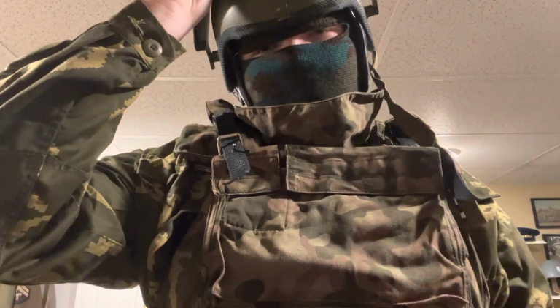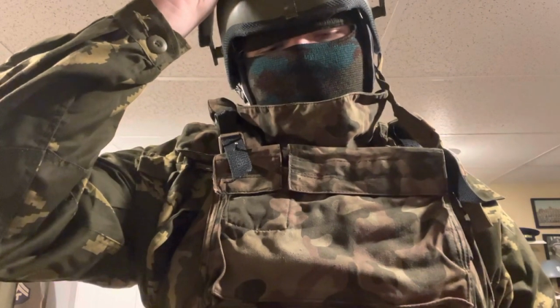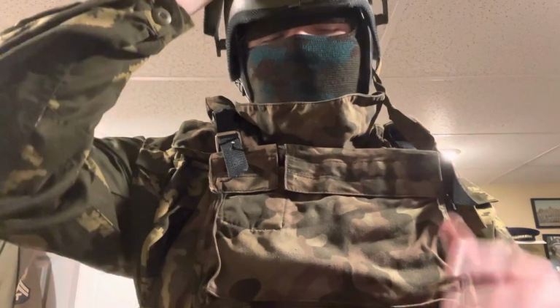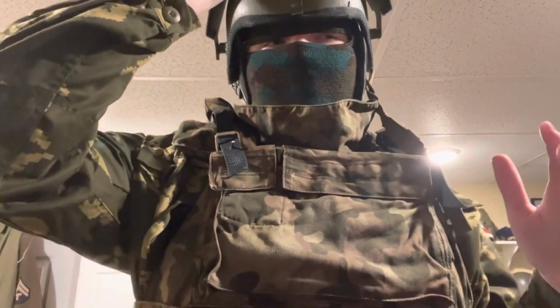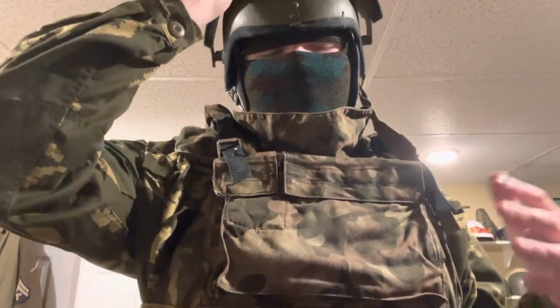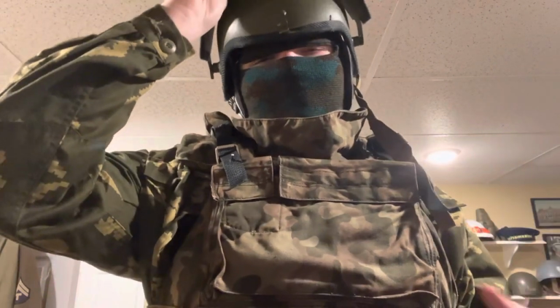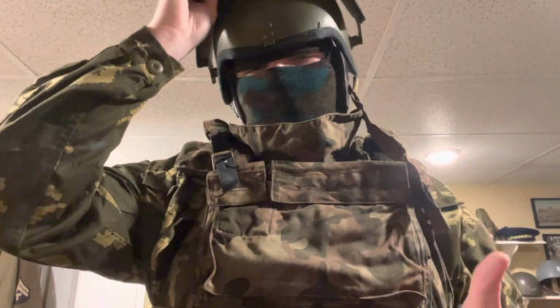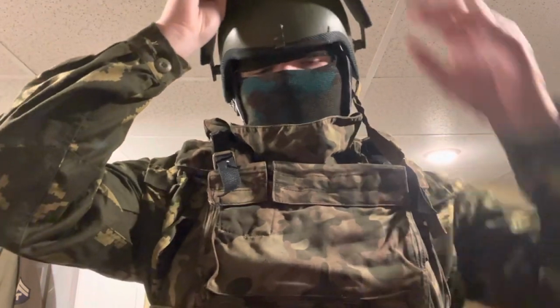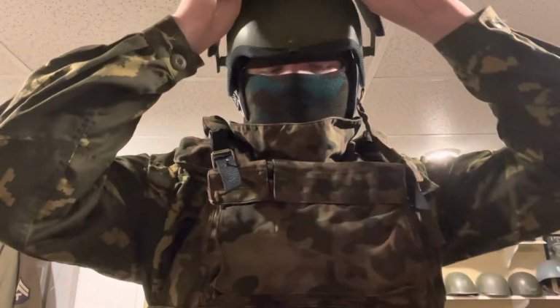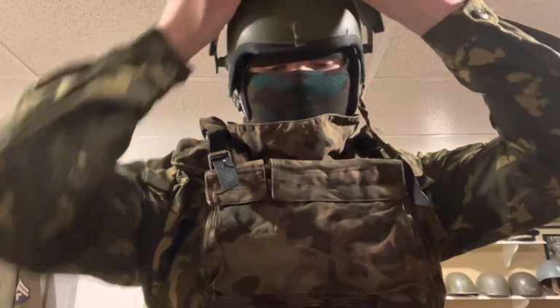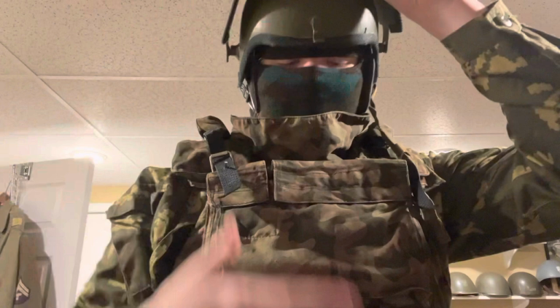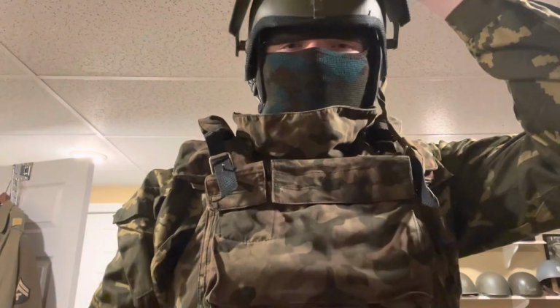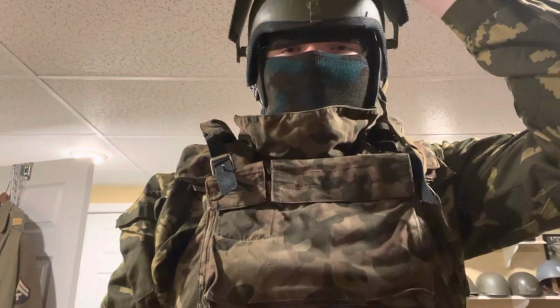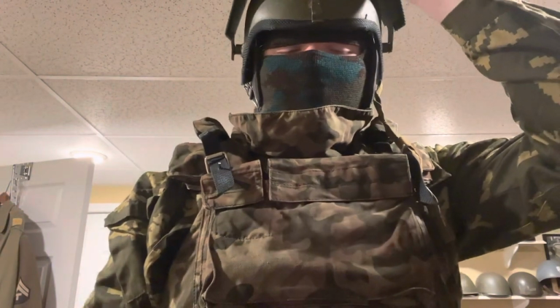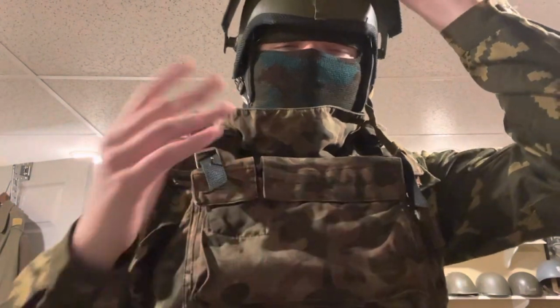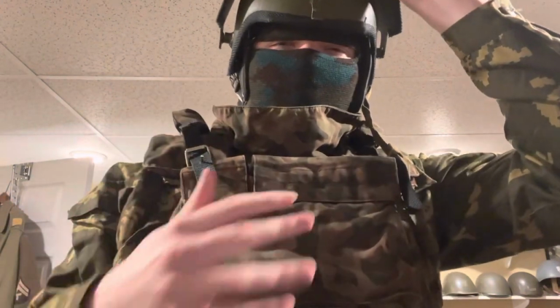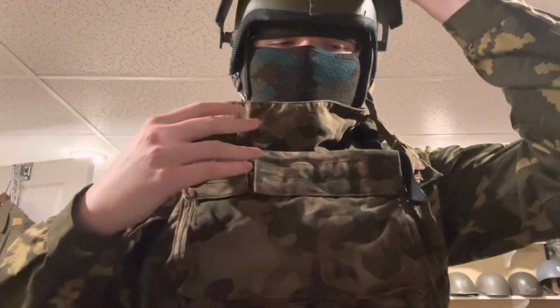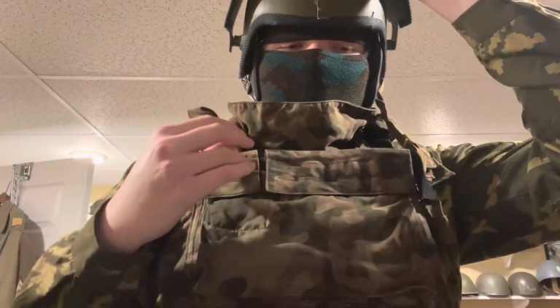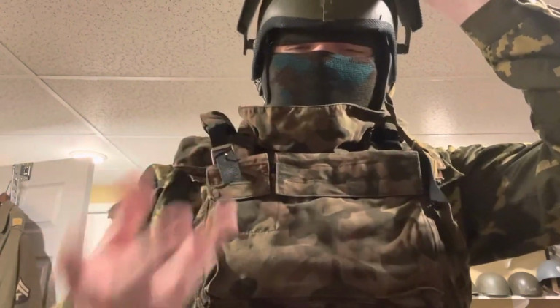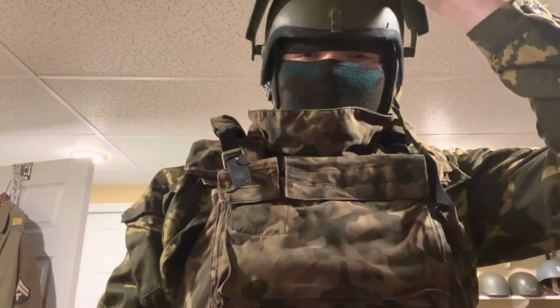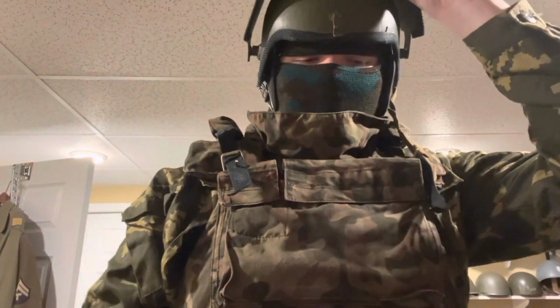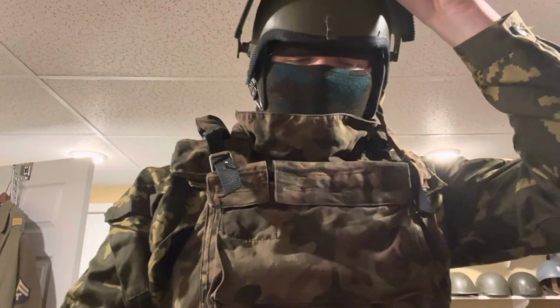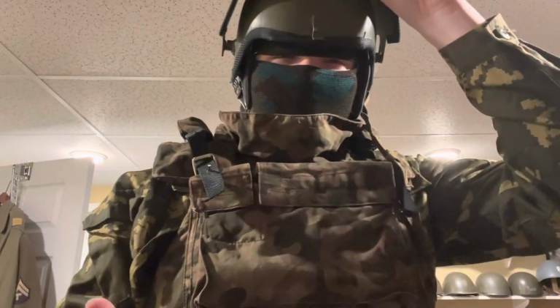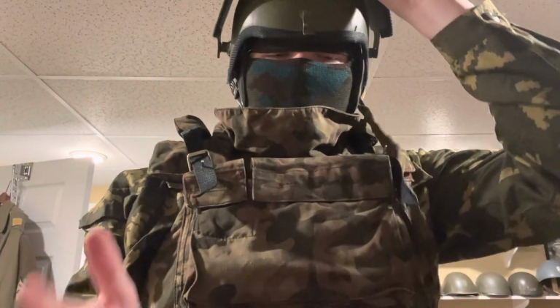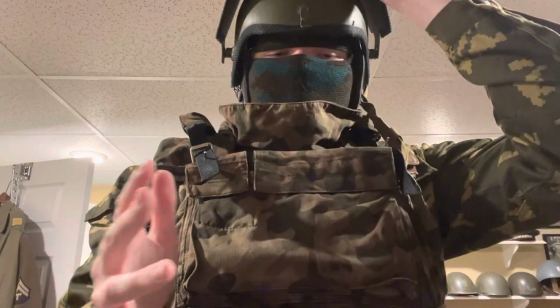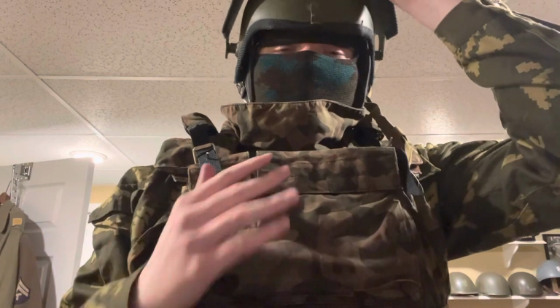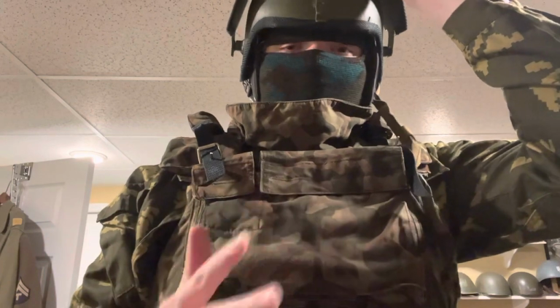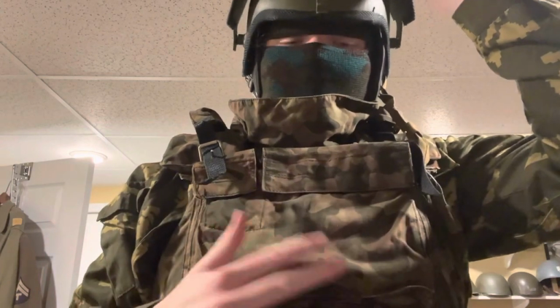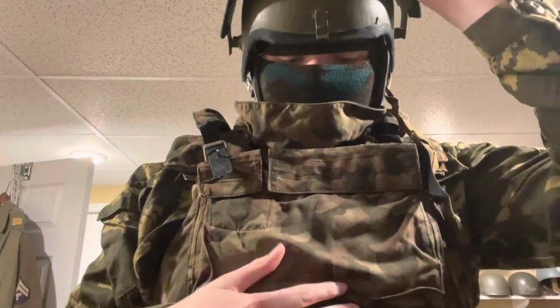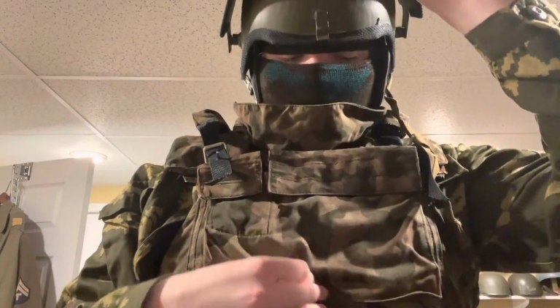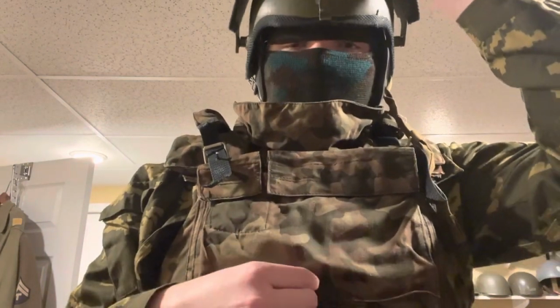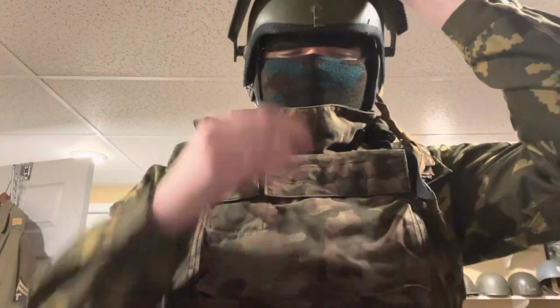So this is just the cover of the vest, but it doesn't make it any less cool — it's still the full vest, it just doesn't have any armor materials with it. That's a bit sad, but I'm still very glad to own one of these vests.